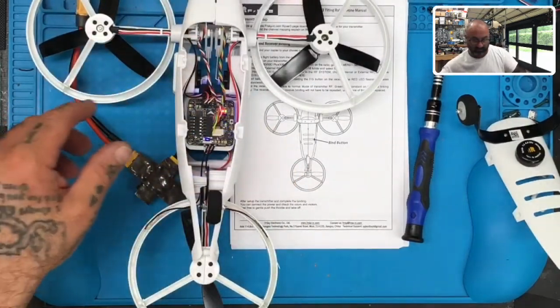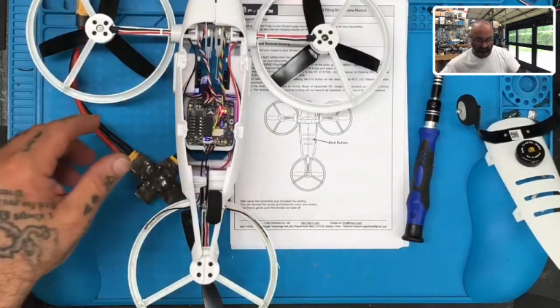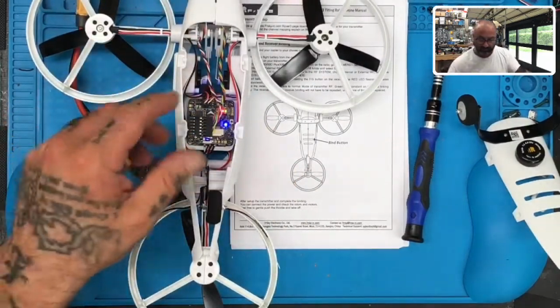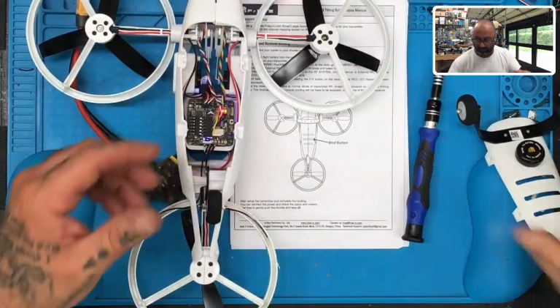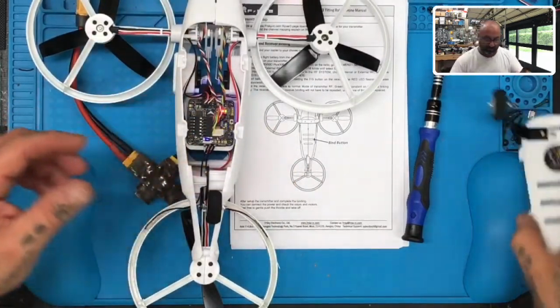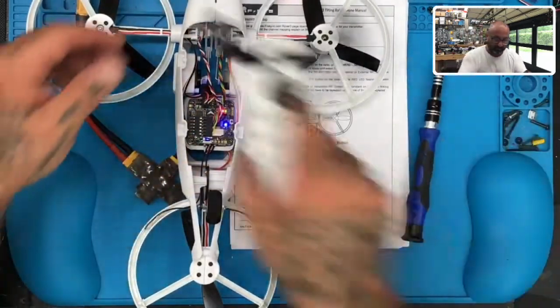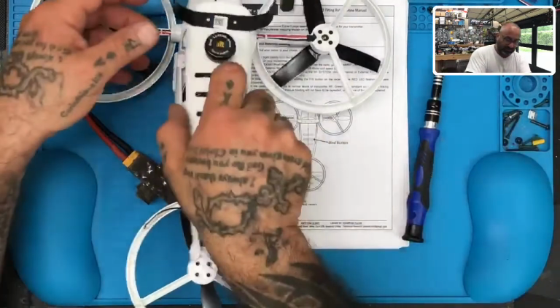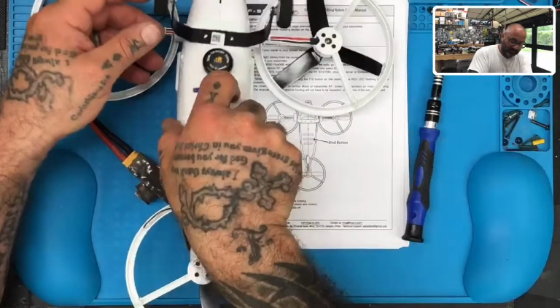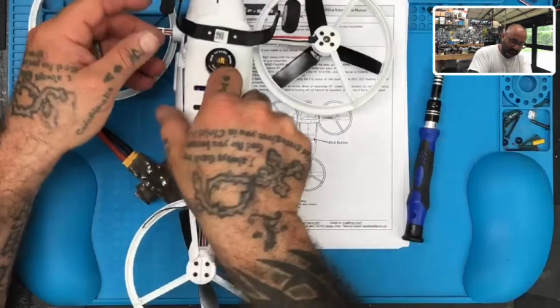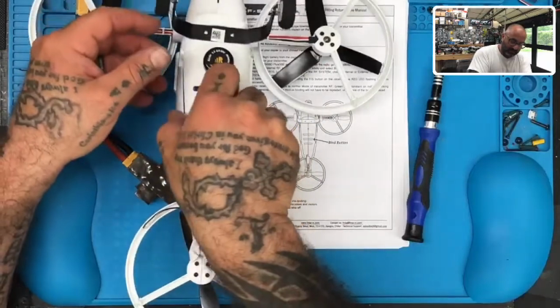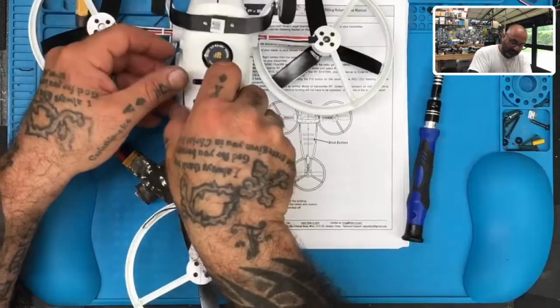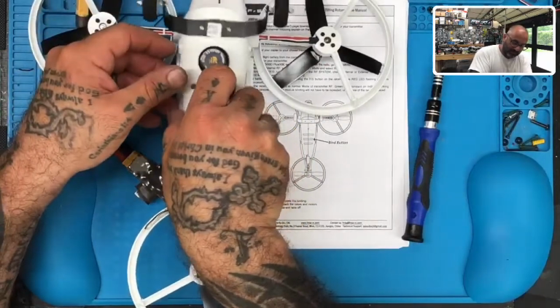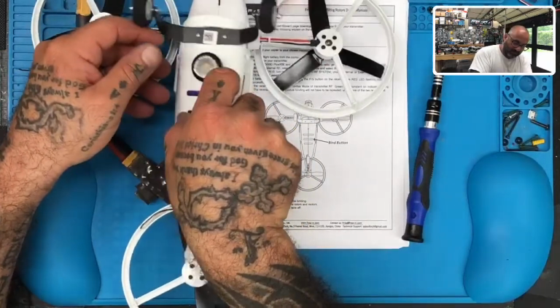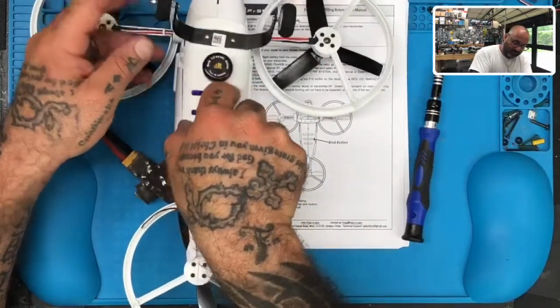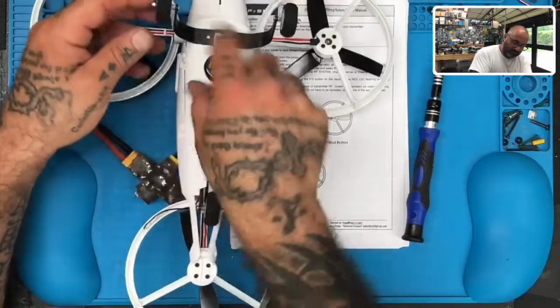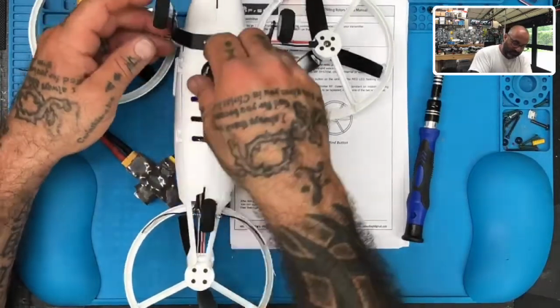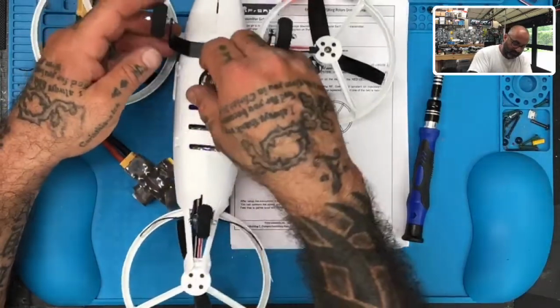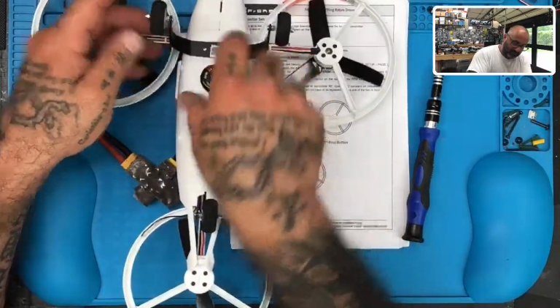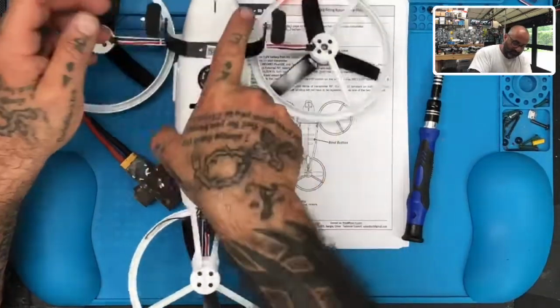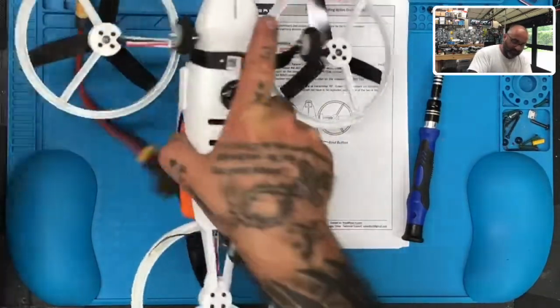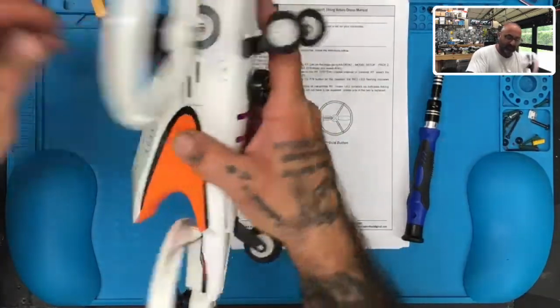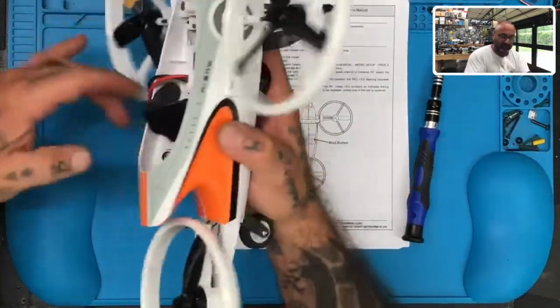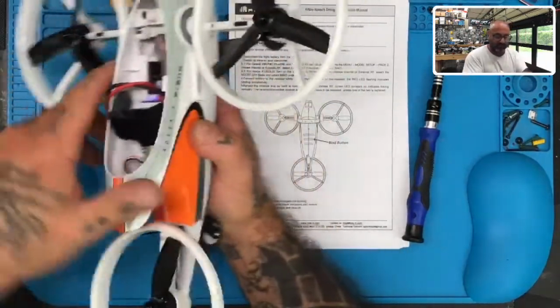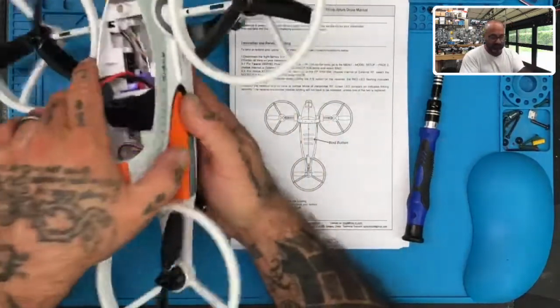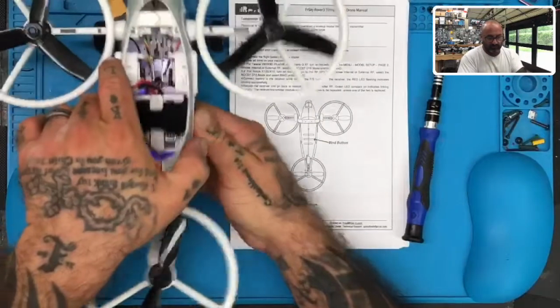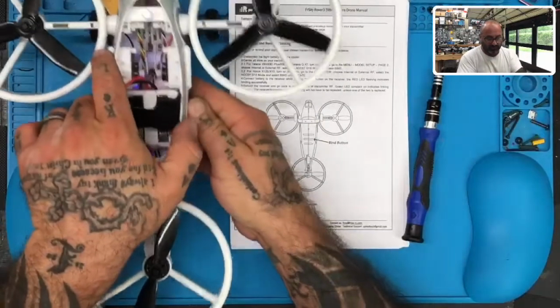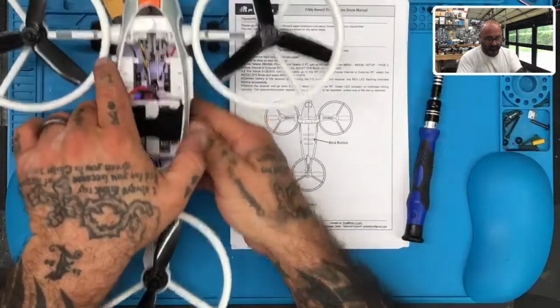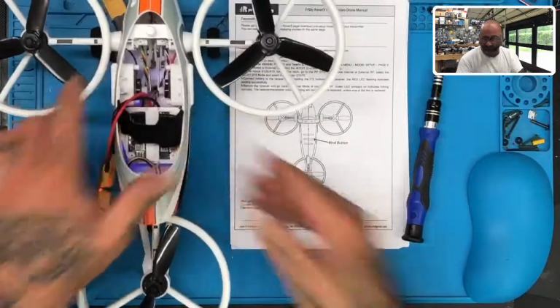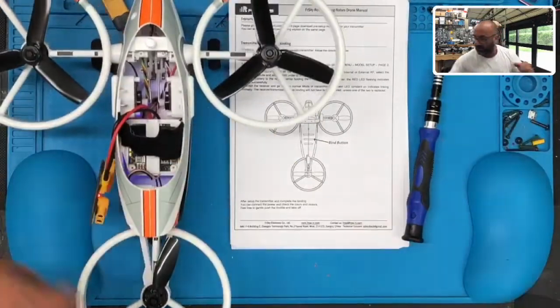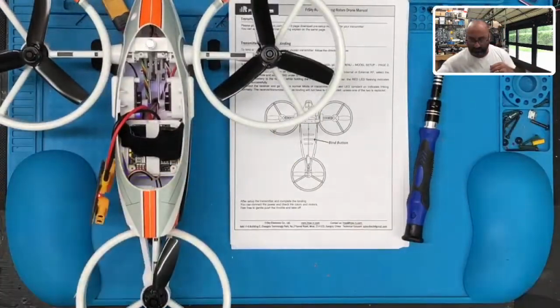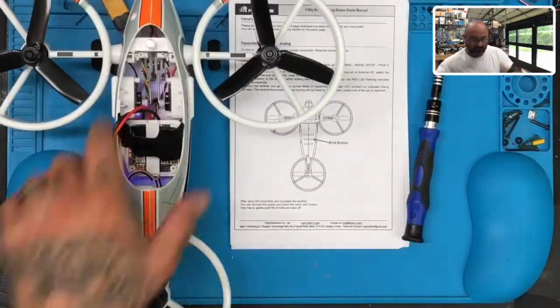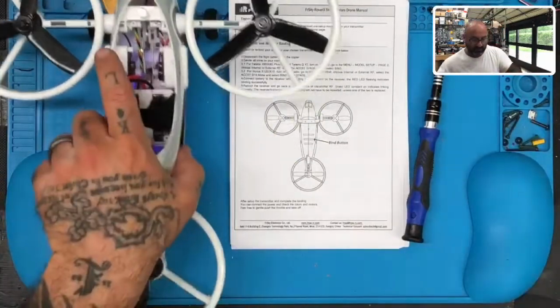At that point you can just flip it back over and put your stuff back on, because you're going to hear the motors trying to level this out. While it's upside down it's constantly moving those arms. So let's just put it back up now, and then we're going to get our radio.